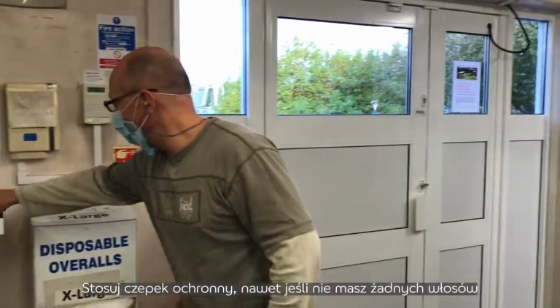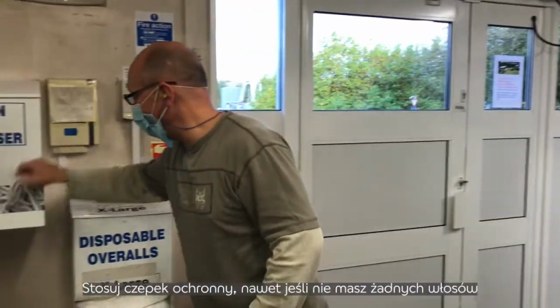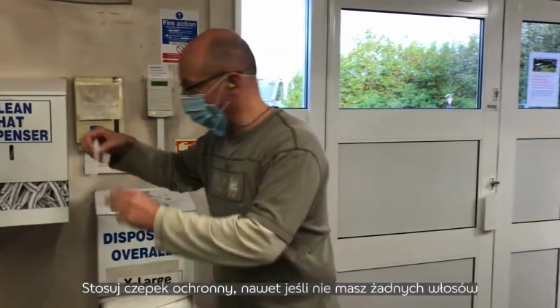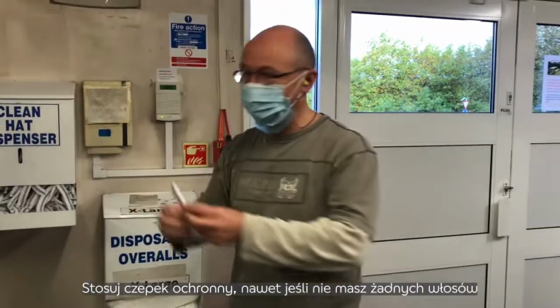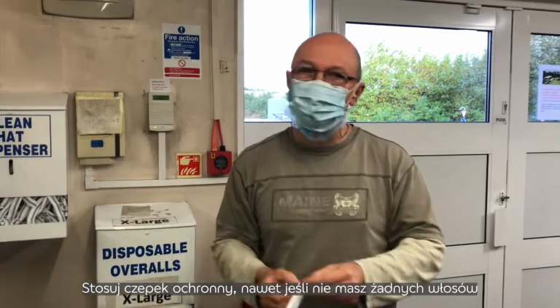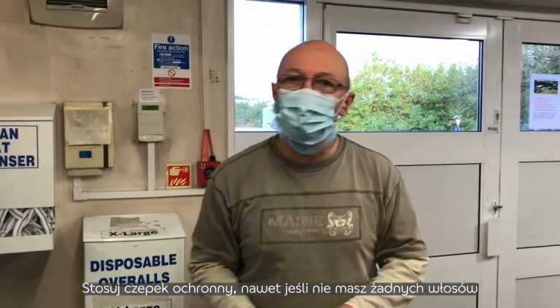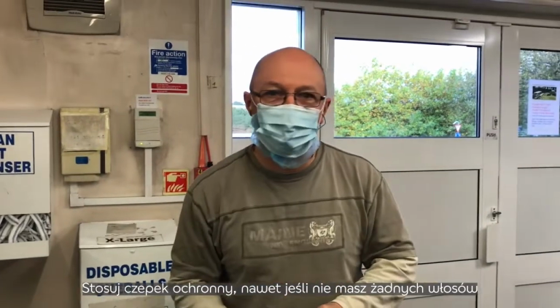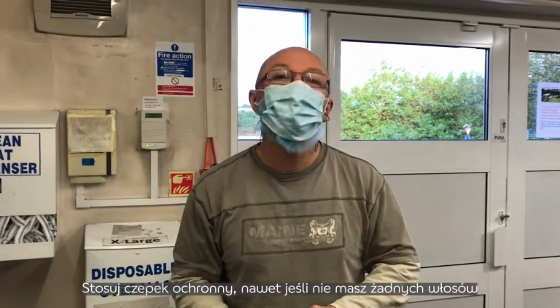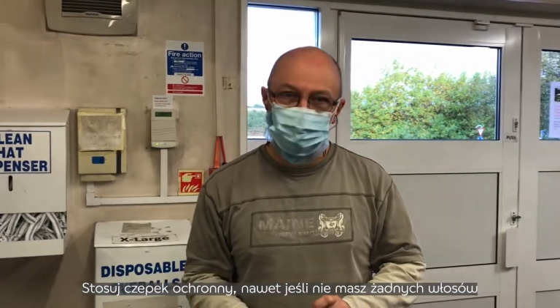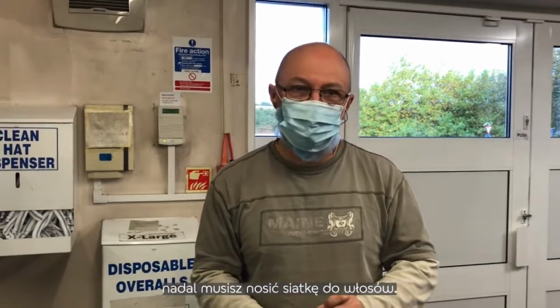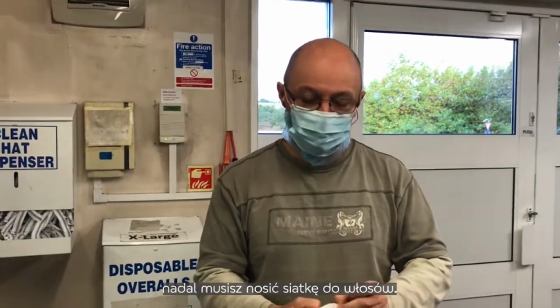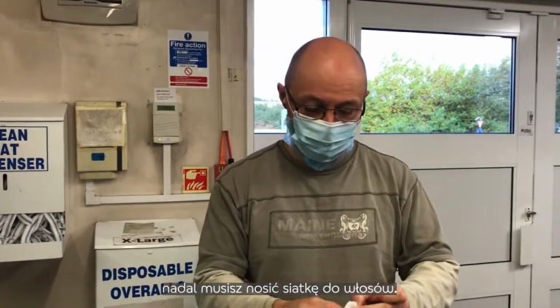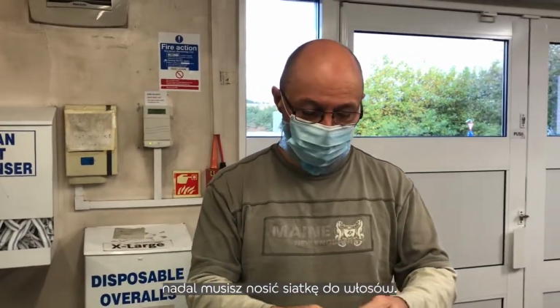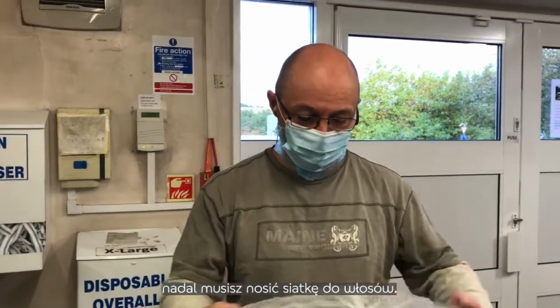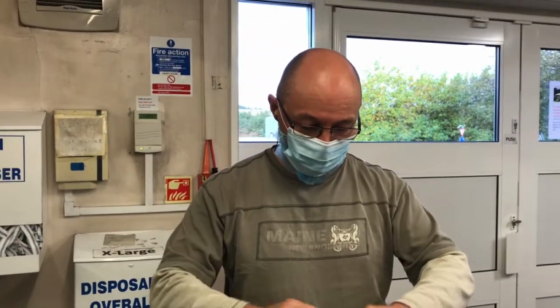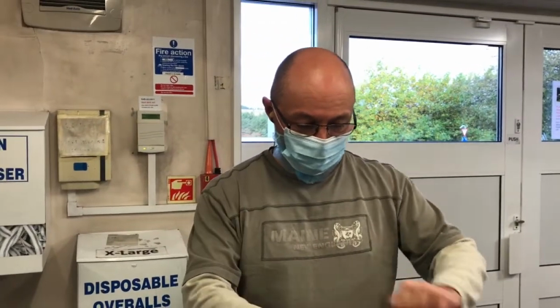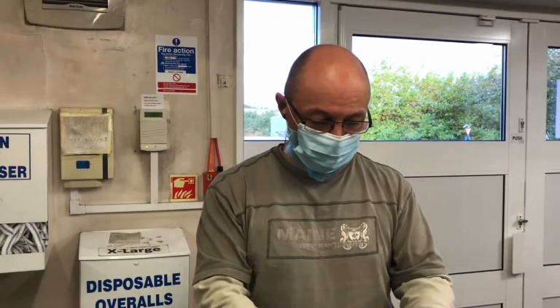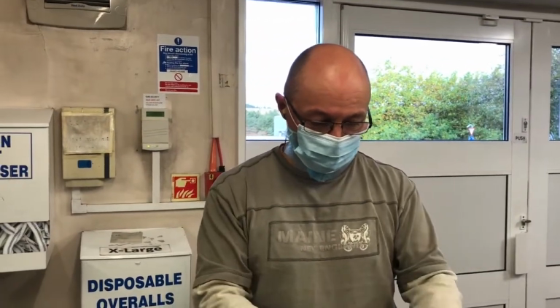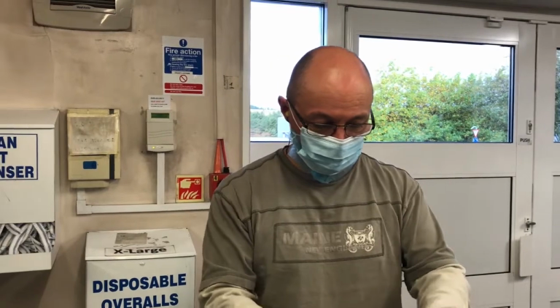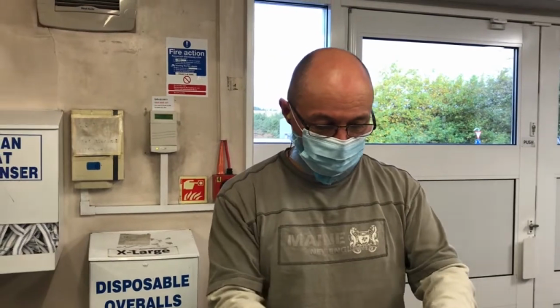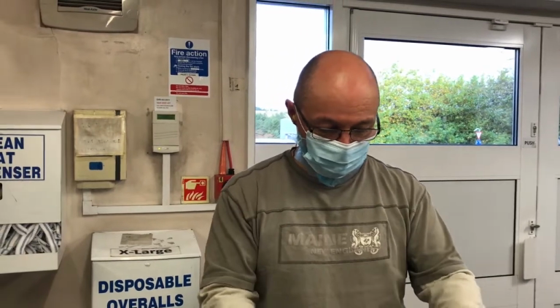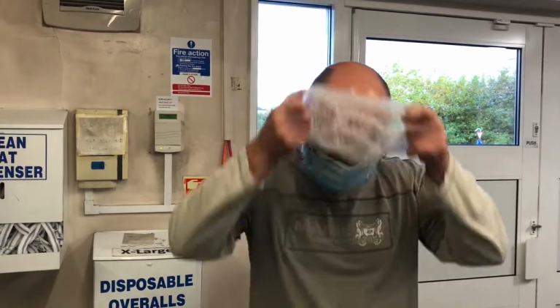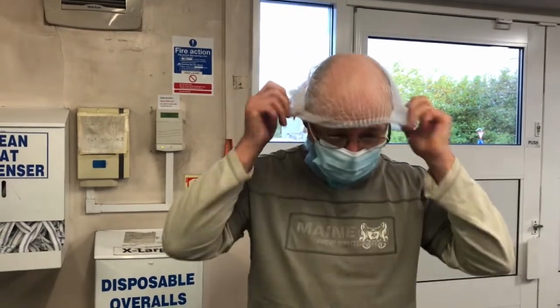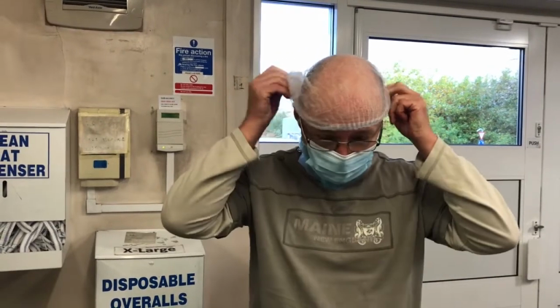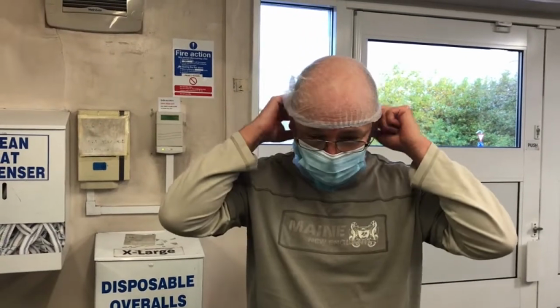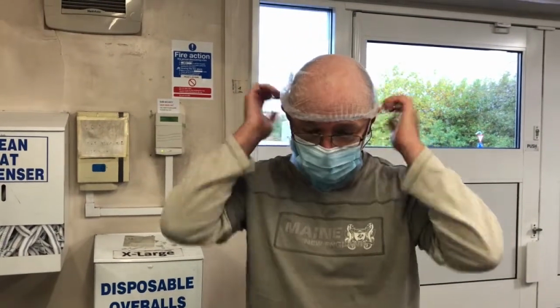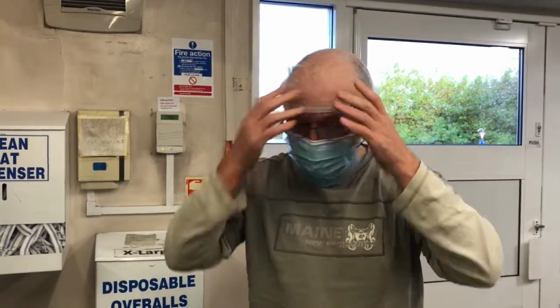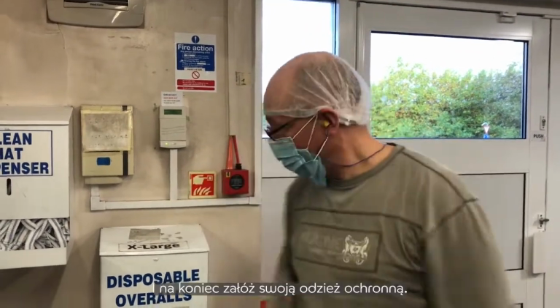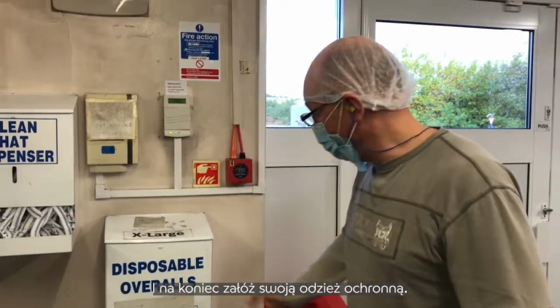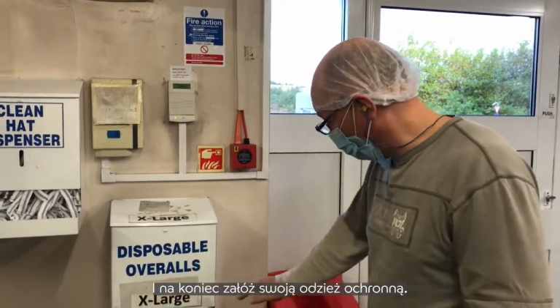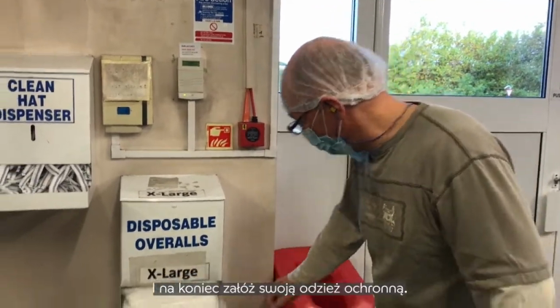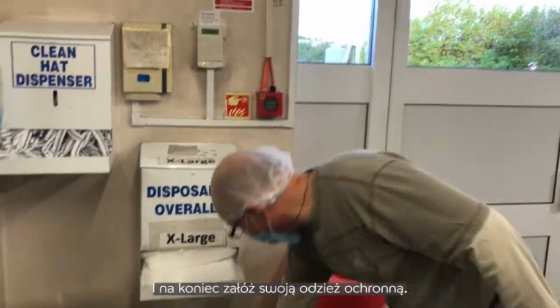Hair net on — even if you've not got any hair you still have to wear a hair net. And finally, put your overall on.